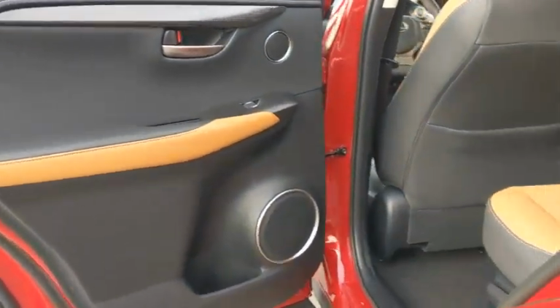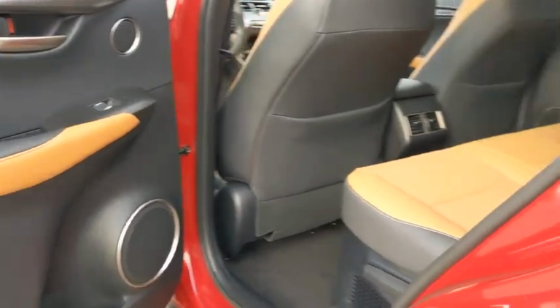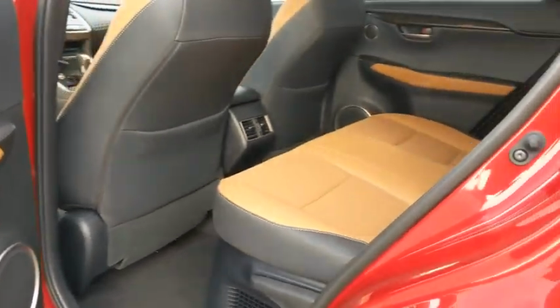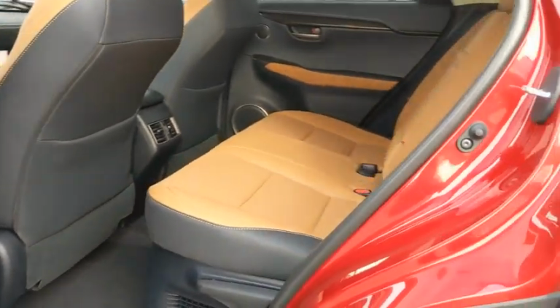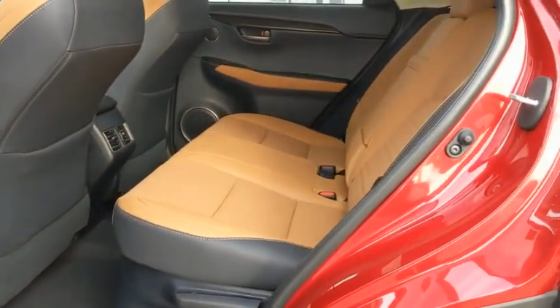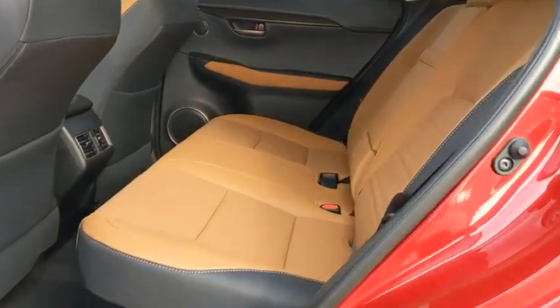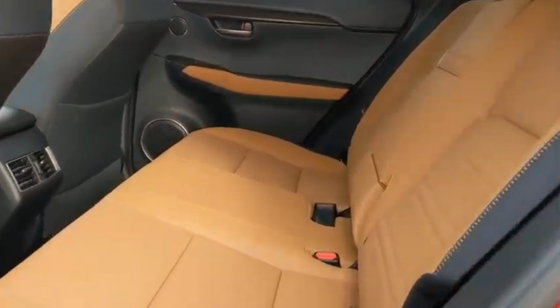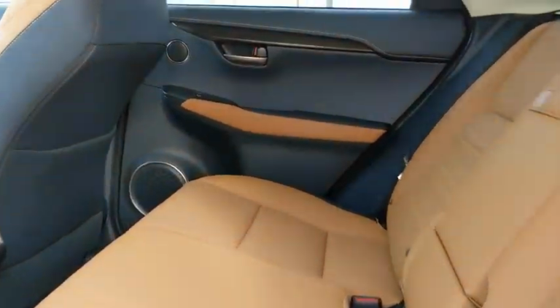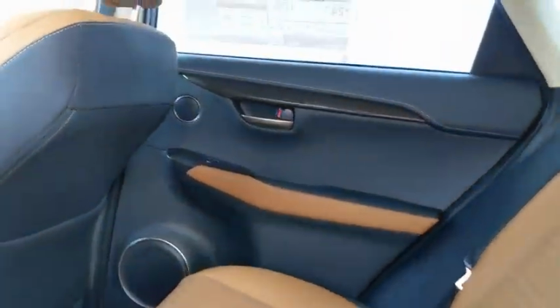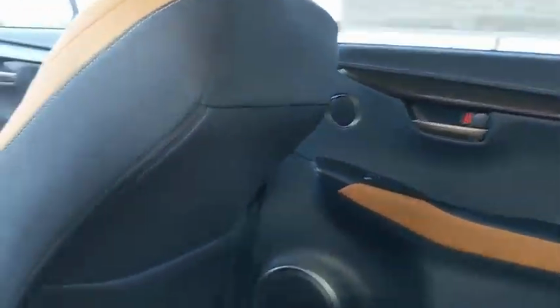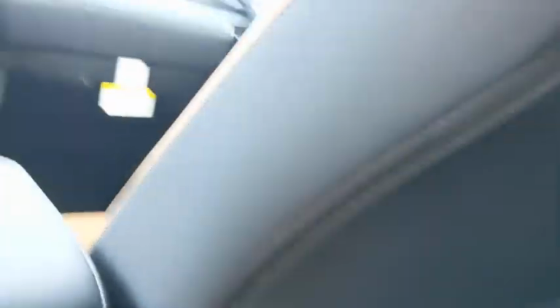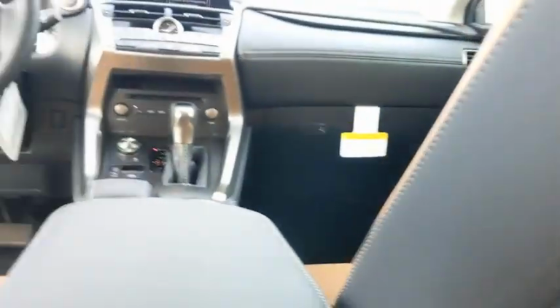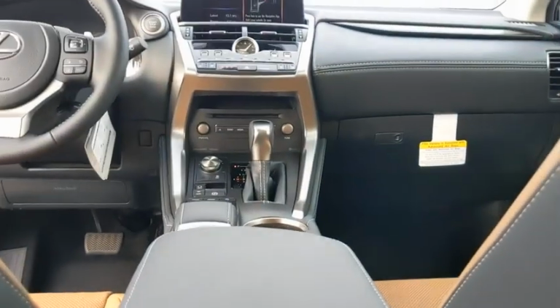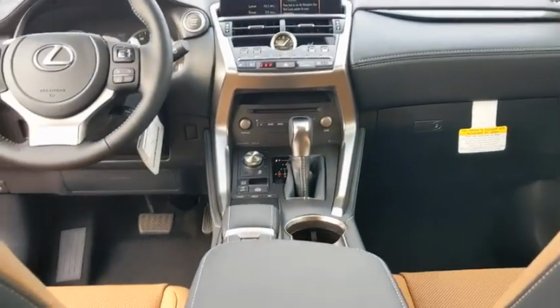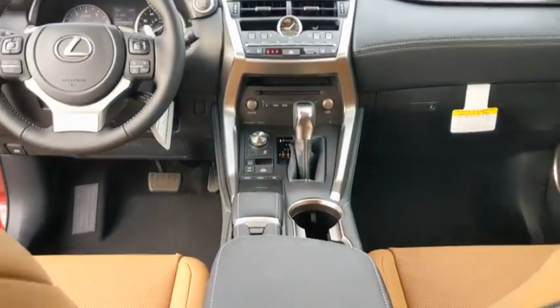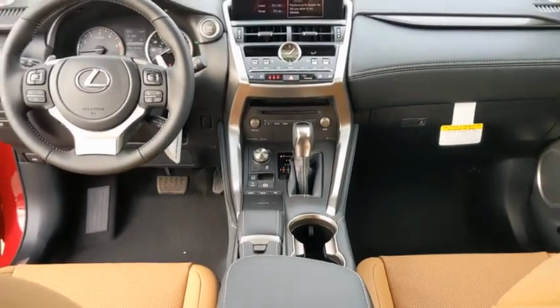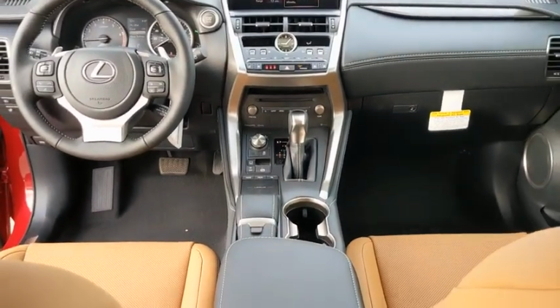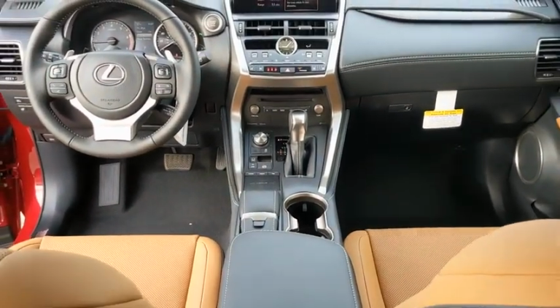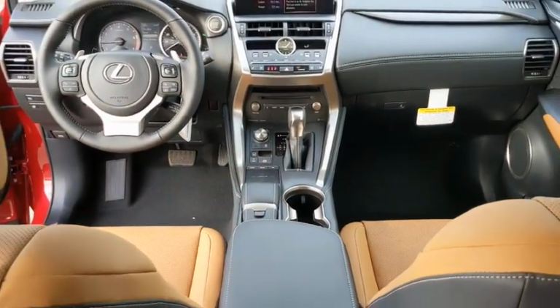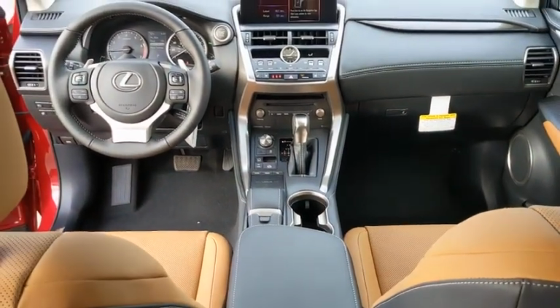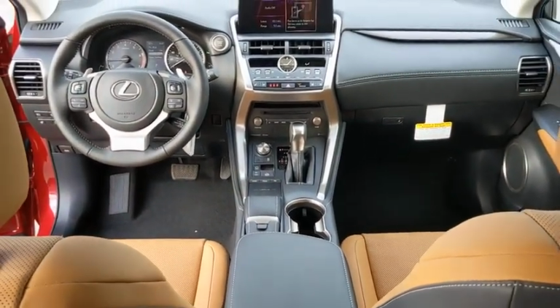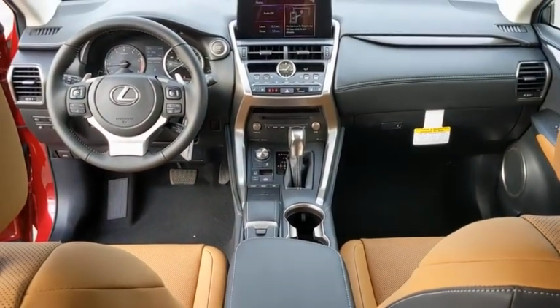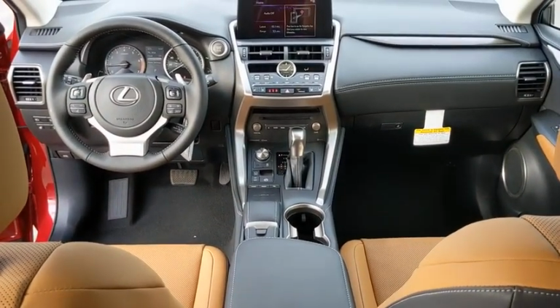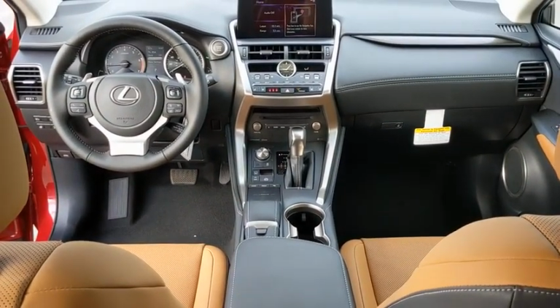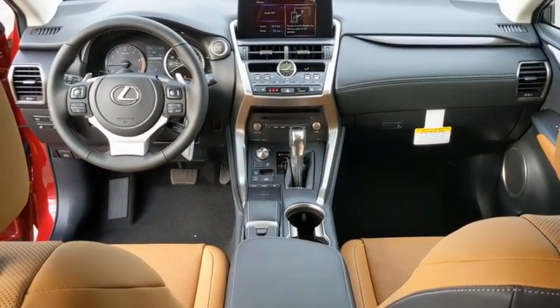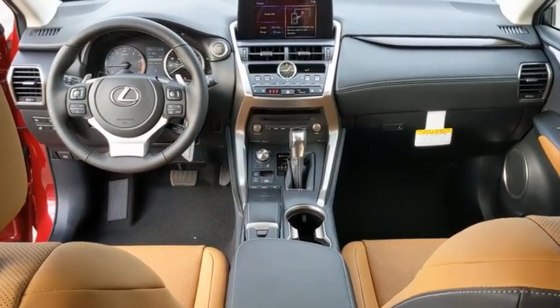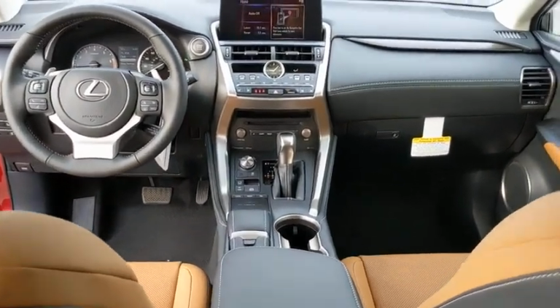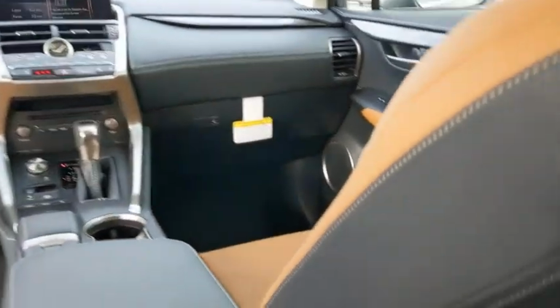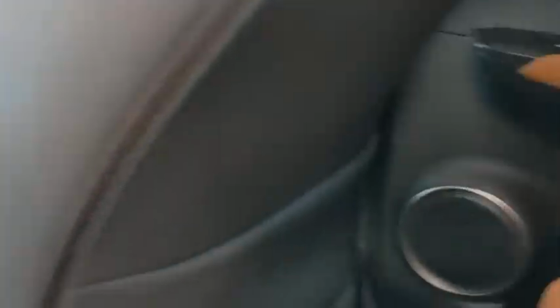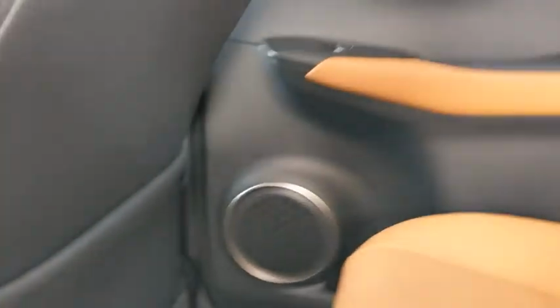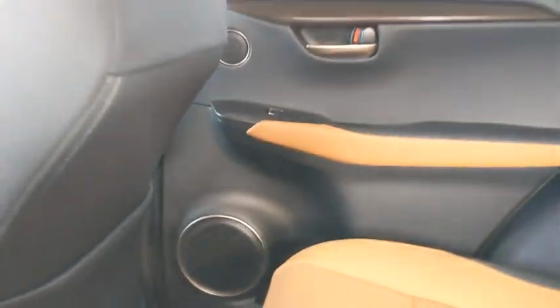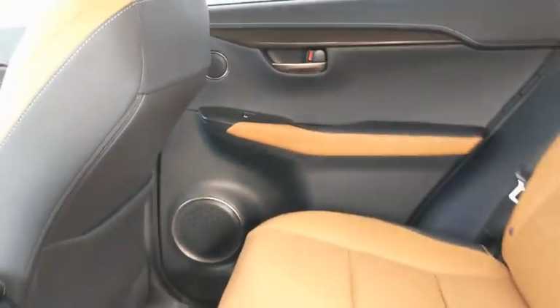Stability control, lane departure warning, Bluetooth, leather-wrapped steering wheel, adjustable steering wheel, power steering, keyless start, four-wheel disc brakes, floor mats, cruise control, aluminum wheels.